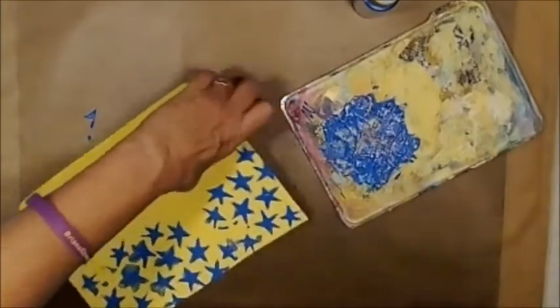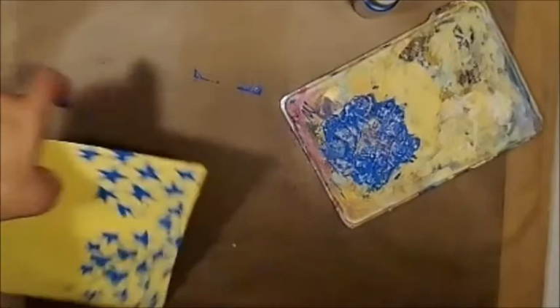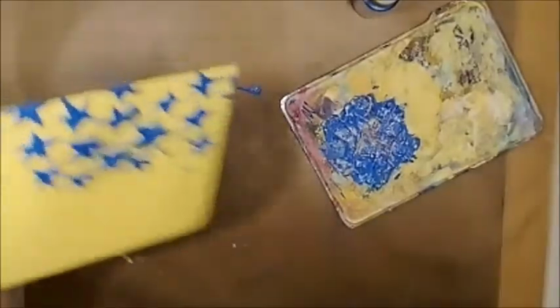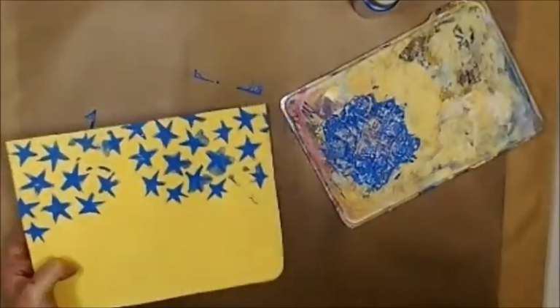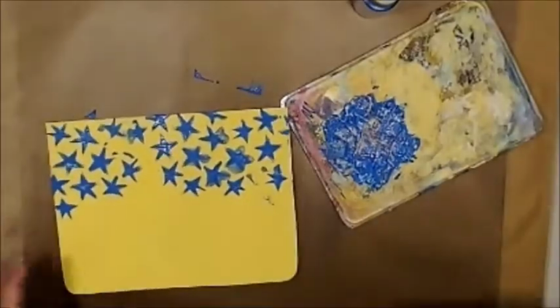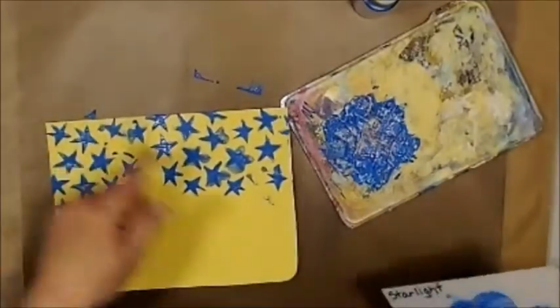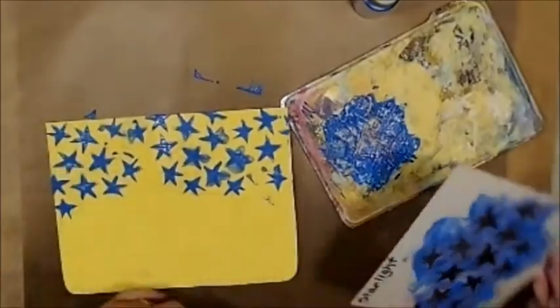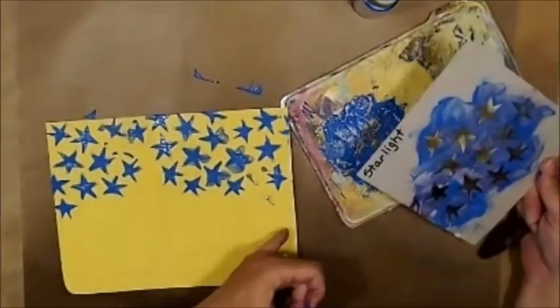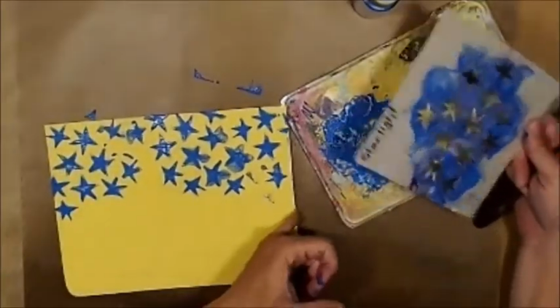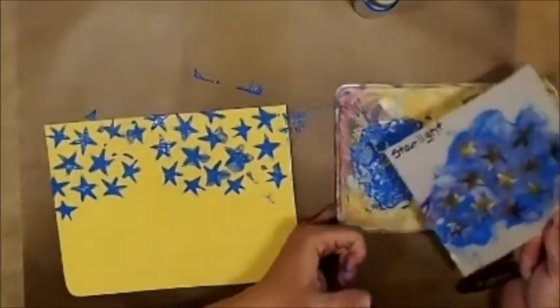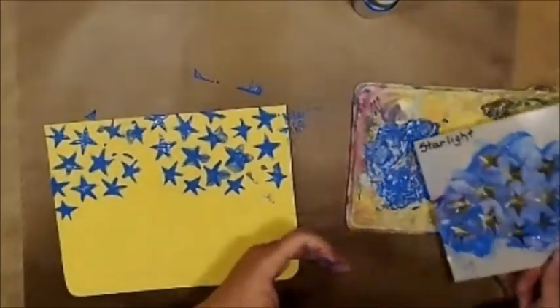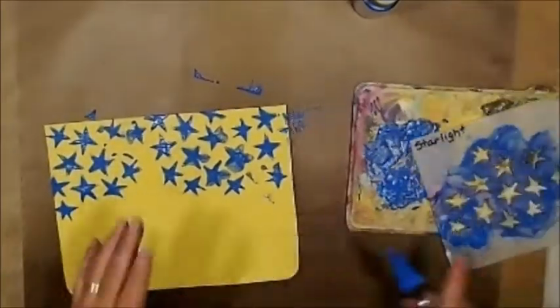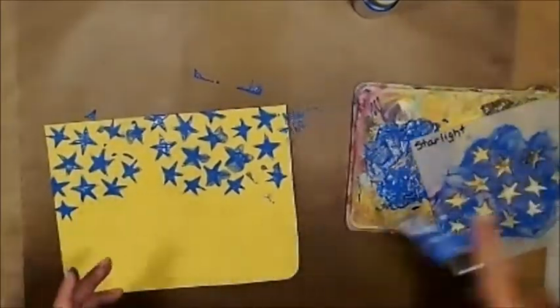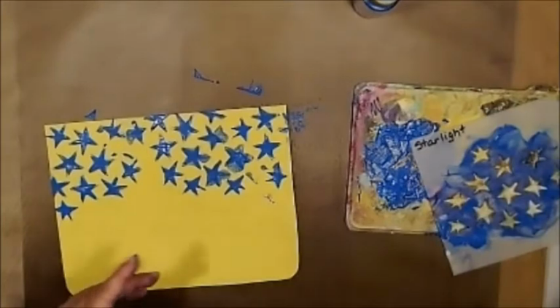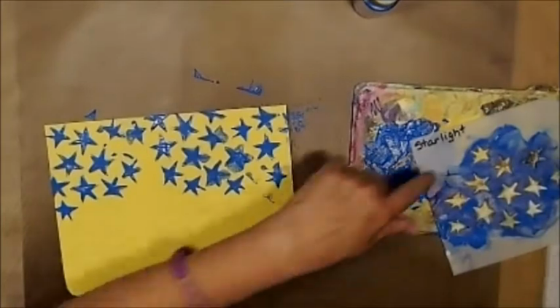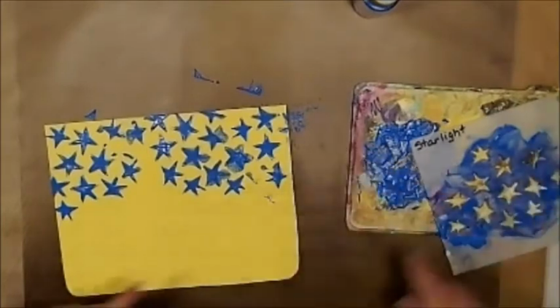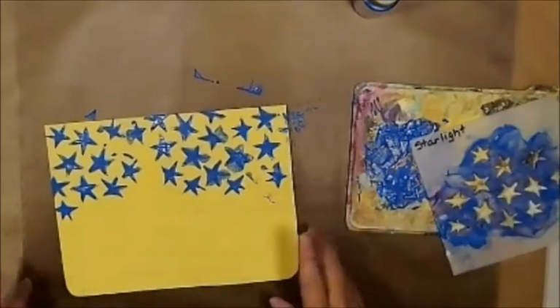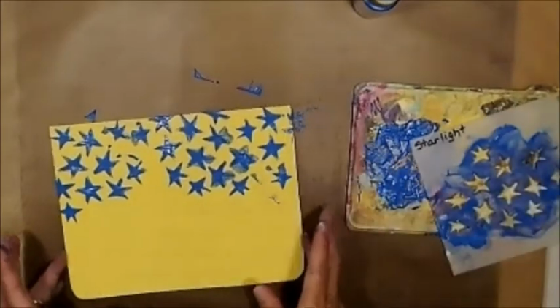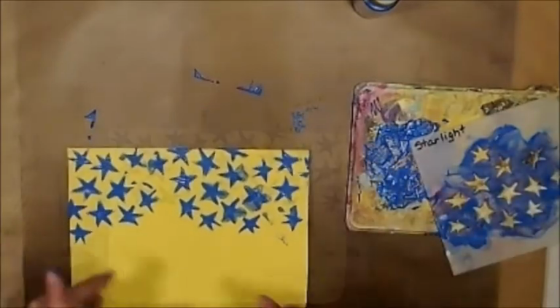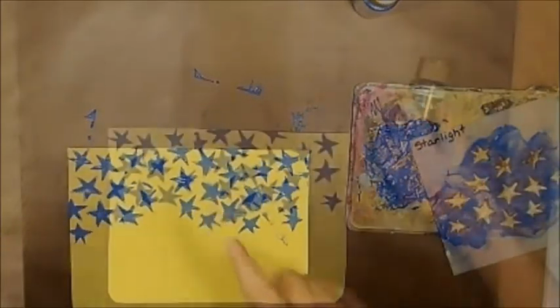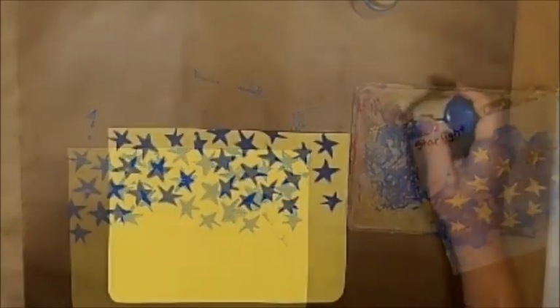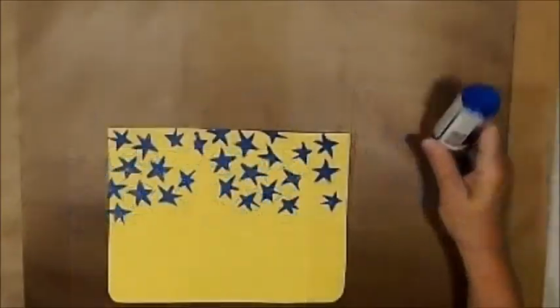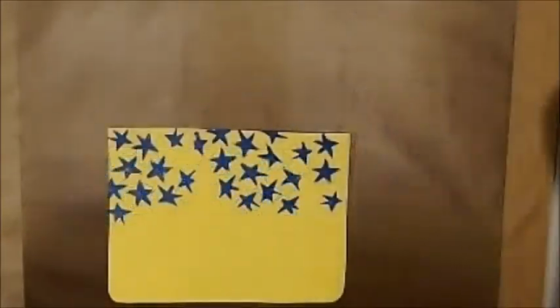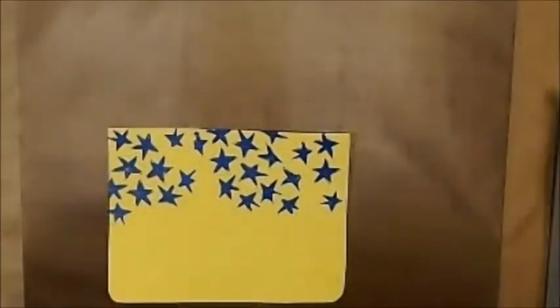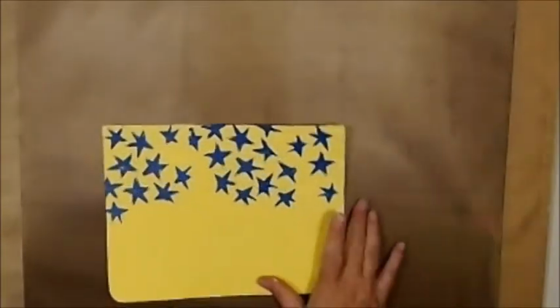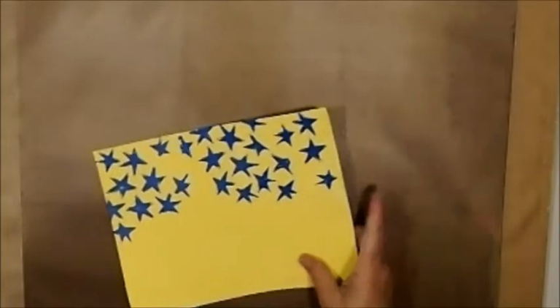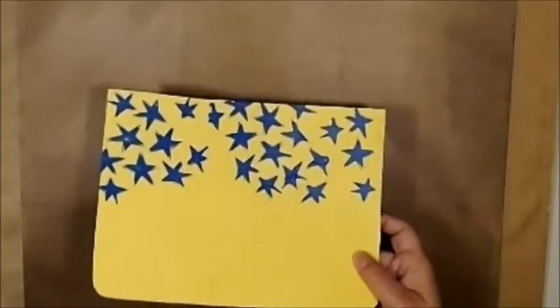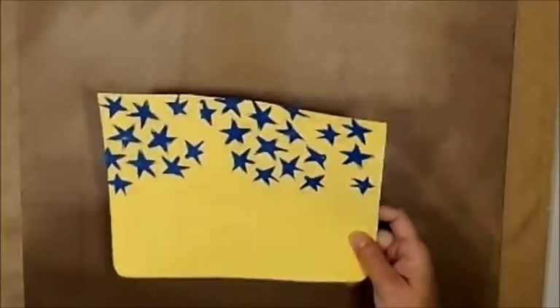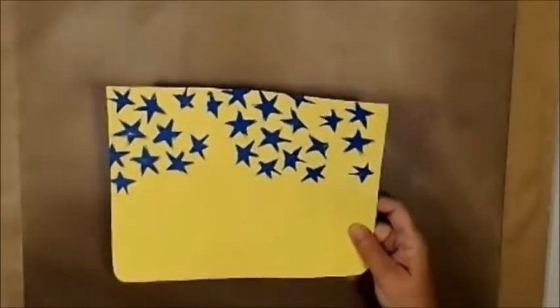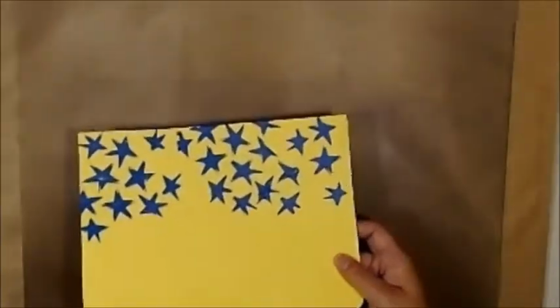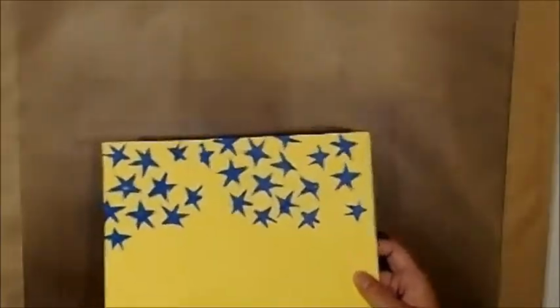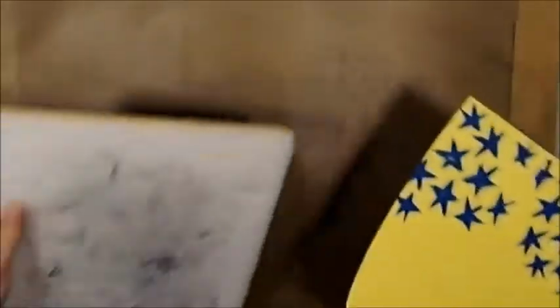All right. I want to dry this mess up and clean my stencil up. I'll be right back. Okay, let's set this over here. I've cleaned this up a little bit, but I've got more to do to it.